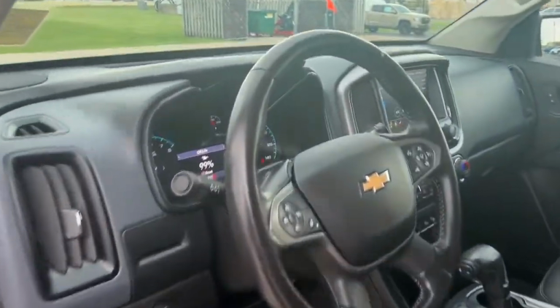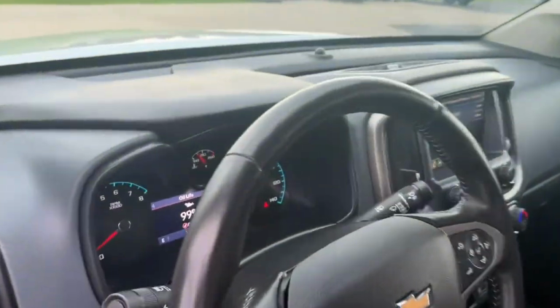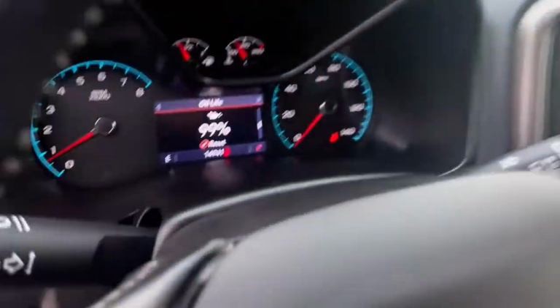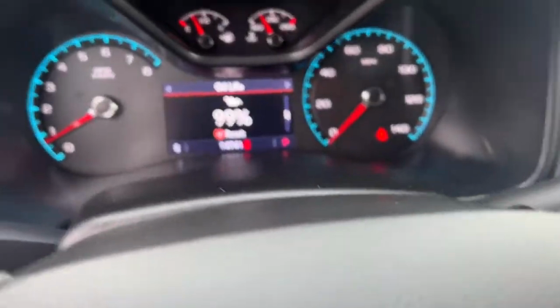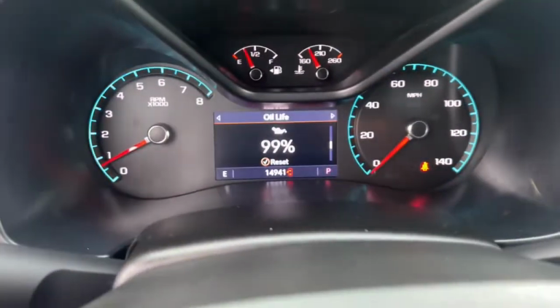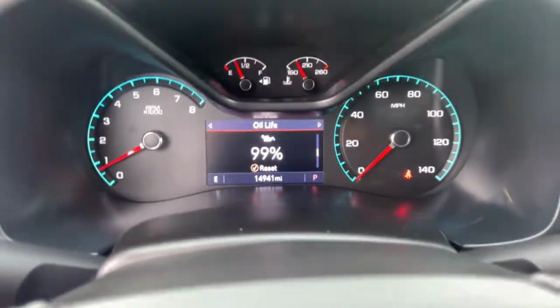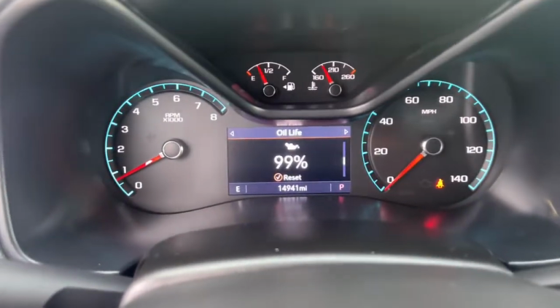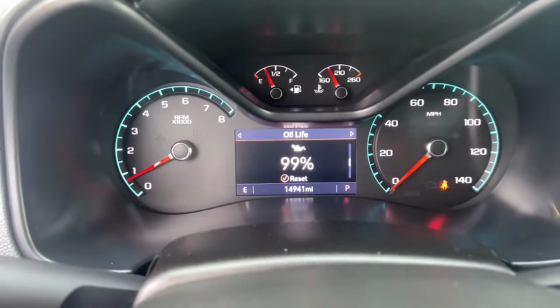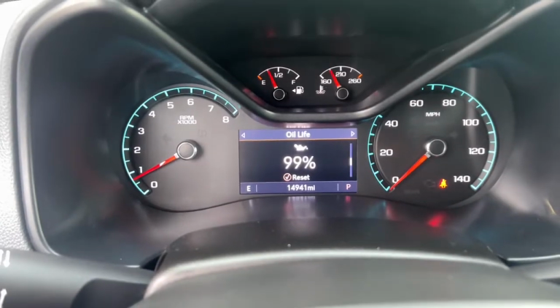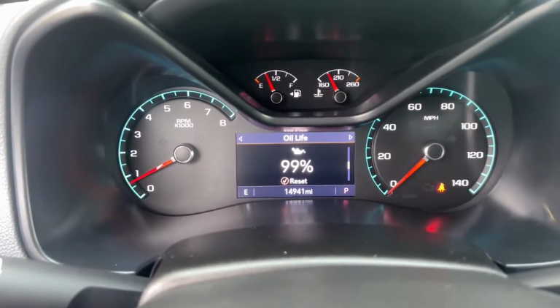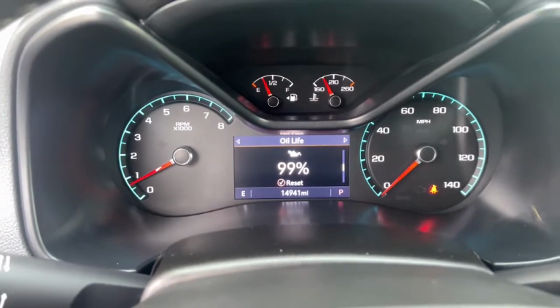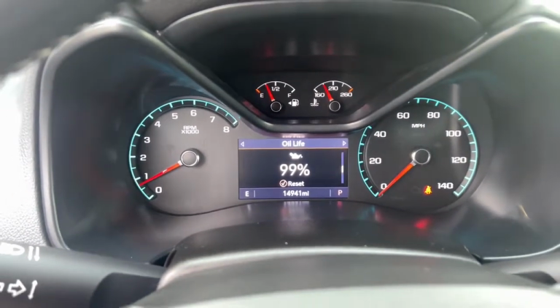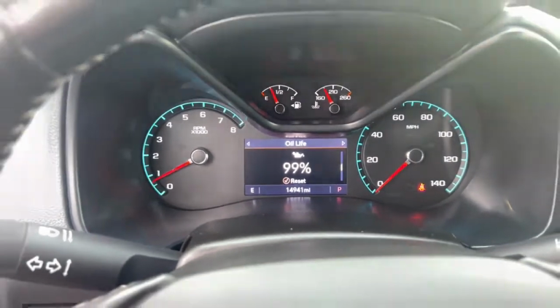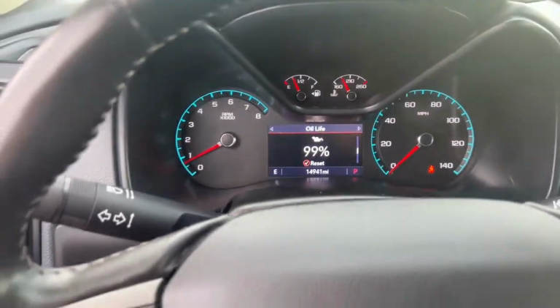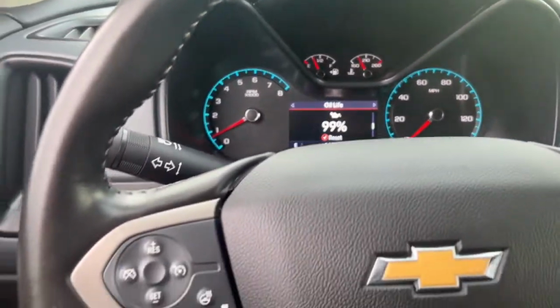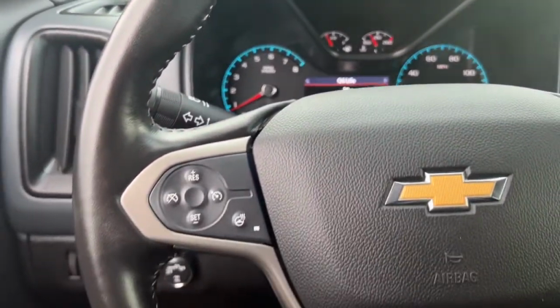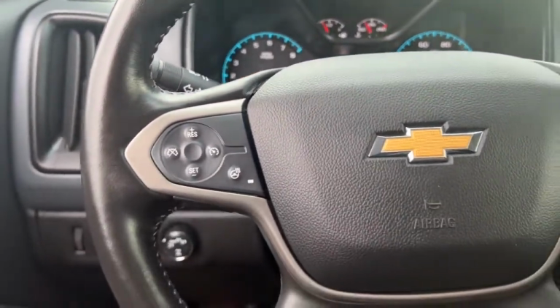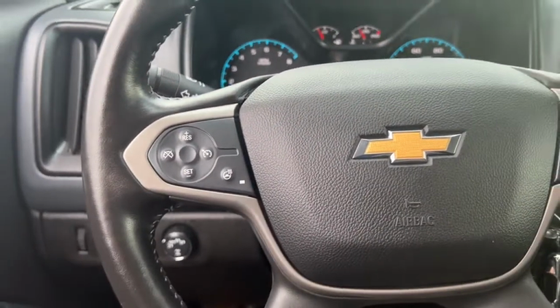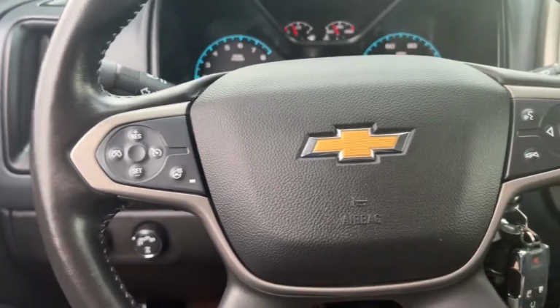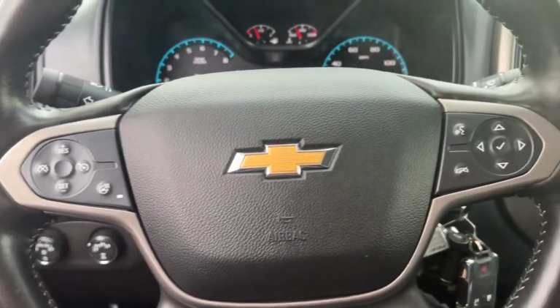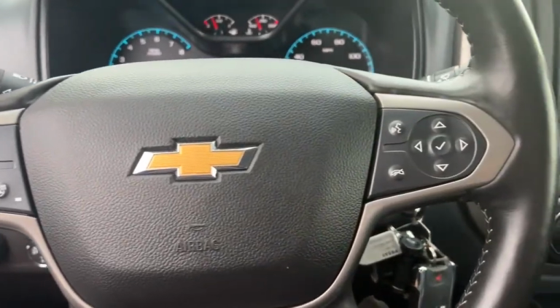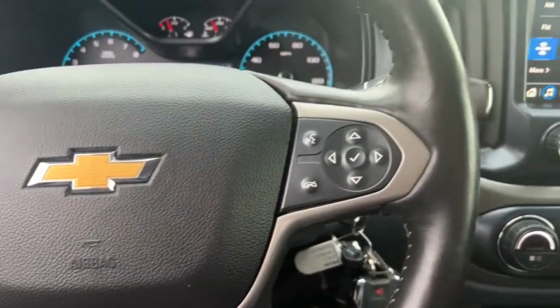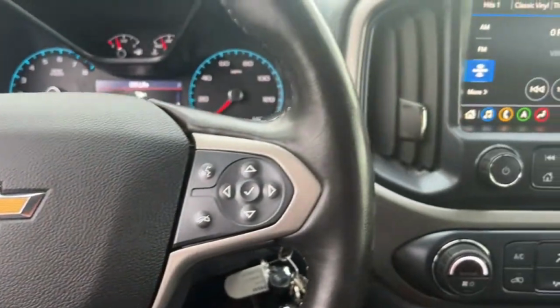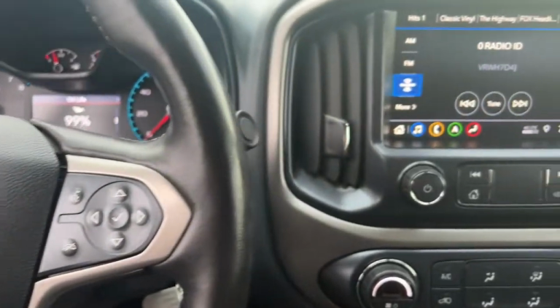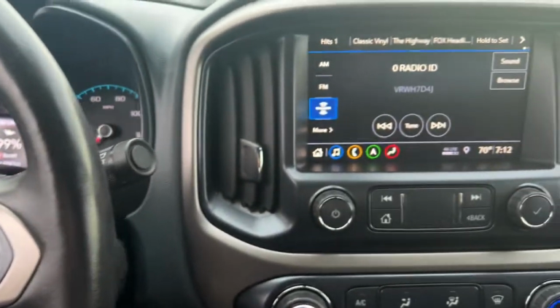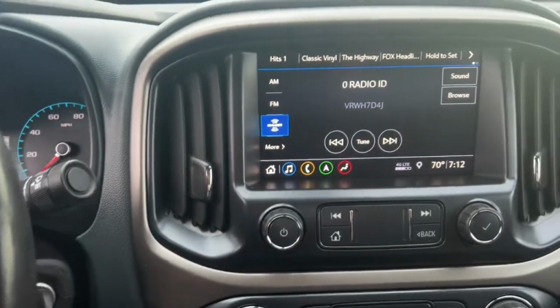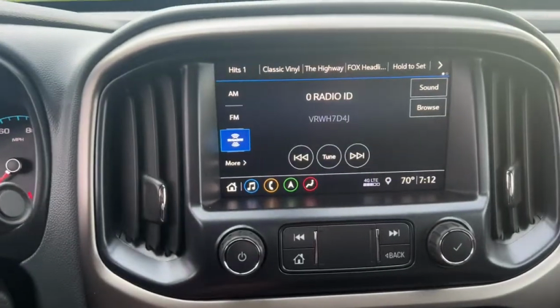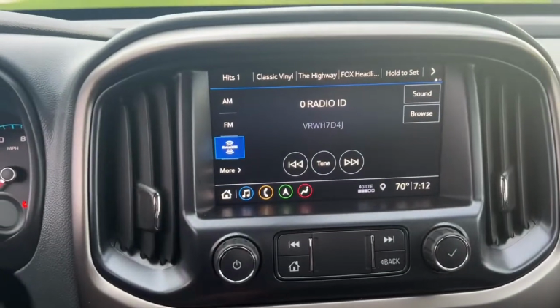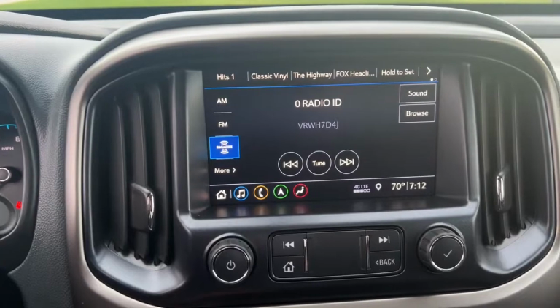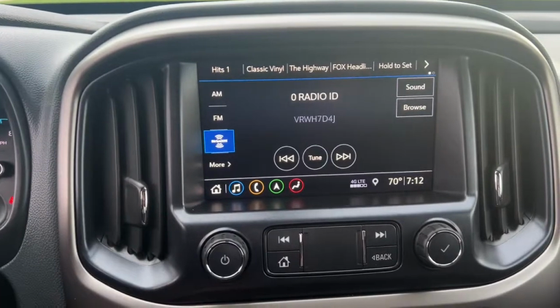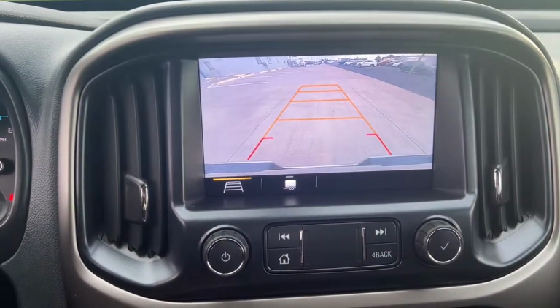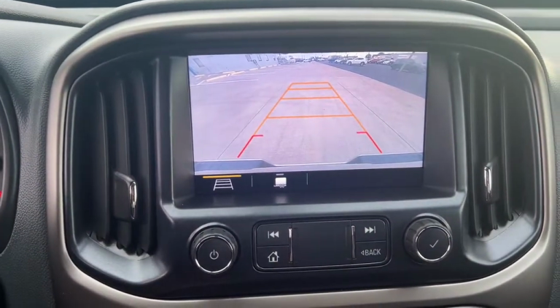The following are some of this vehicle's highlighted options: heated driver's seat, keyless entry, navigation system, remote engine start, fog lamps, power passenger seat, heated front seat, Bluetooth, aluminum wheels, and power driver's seat.